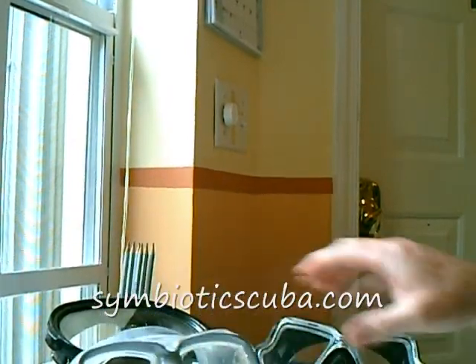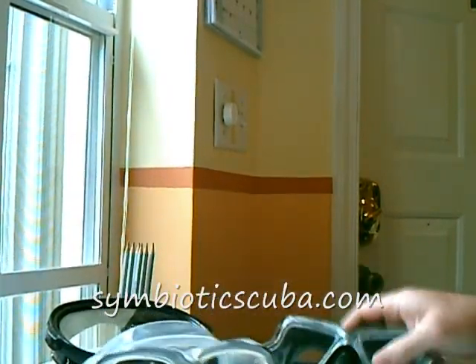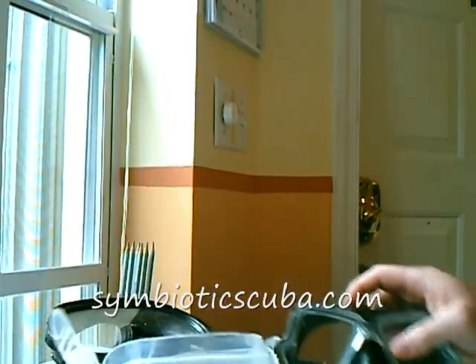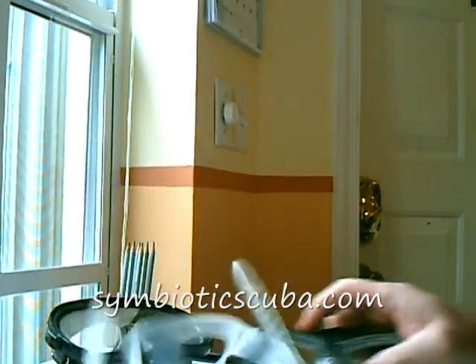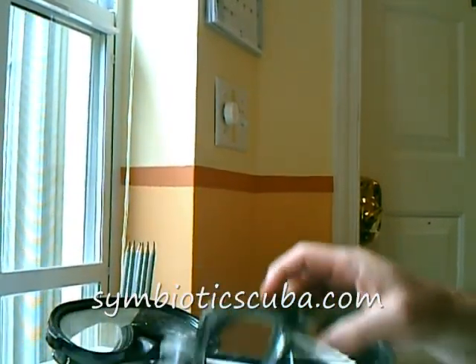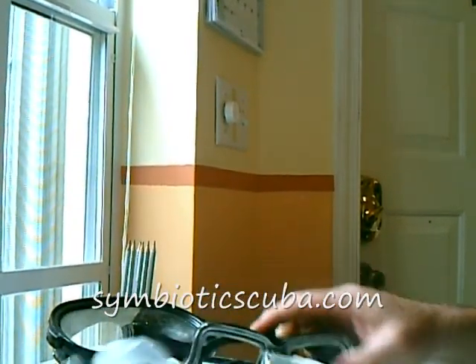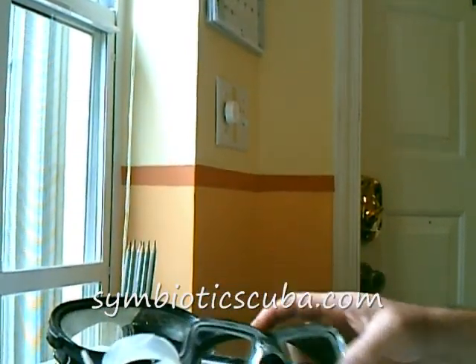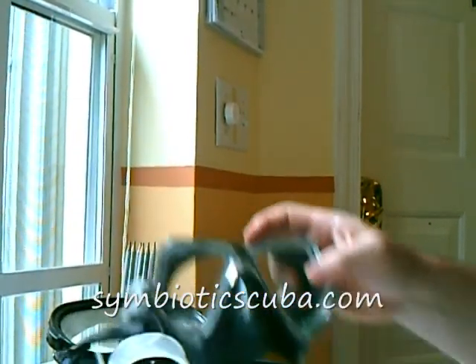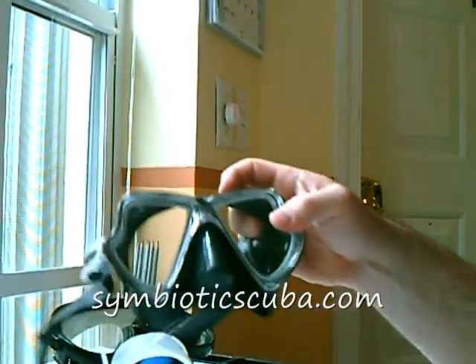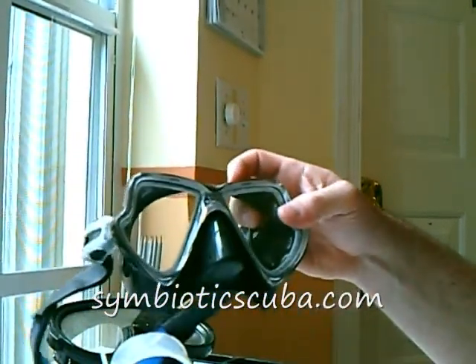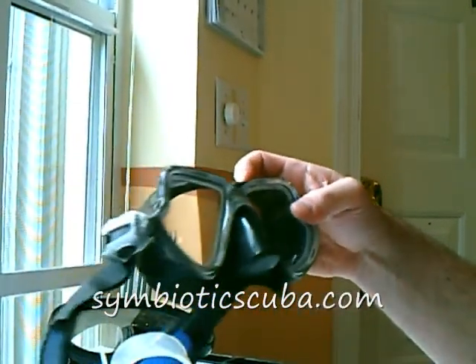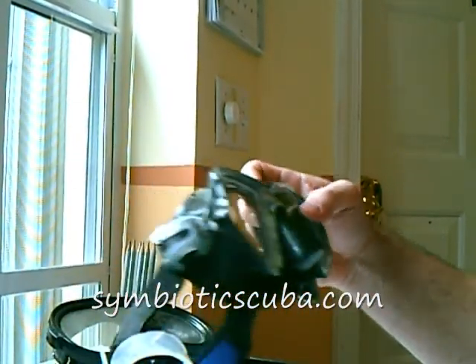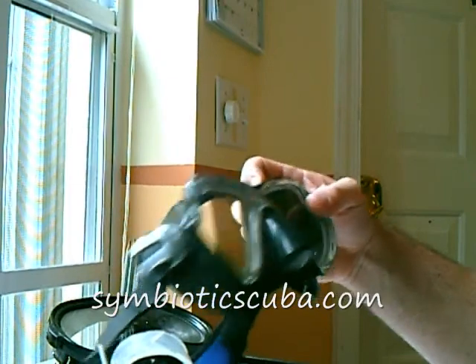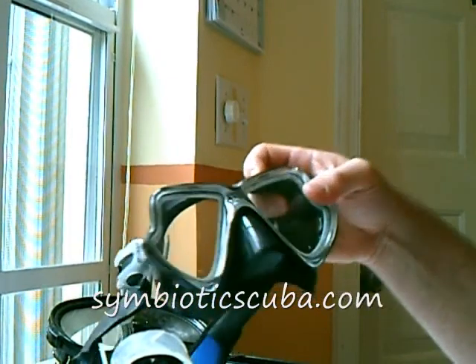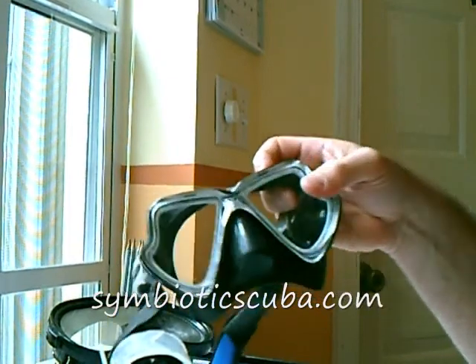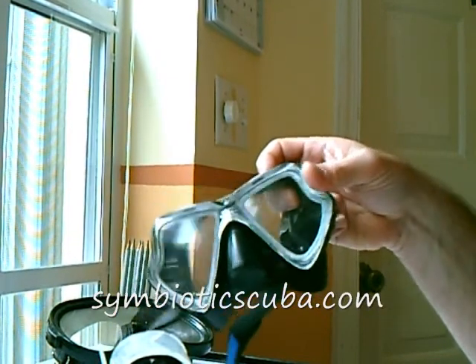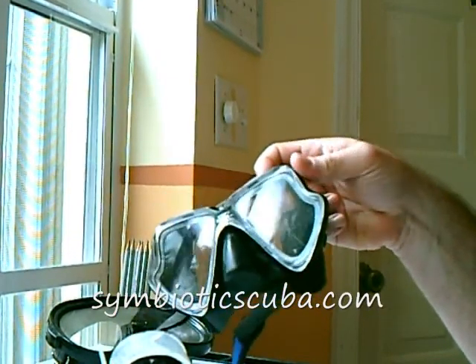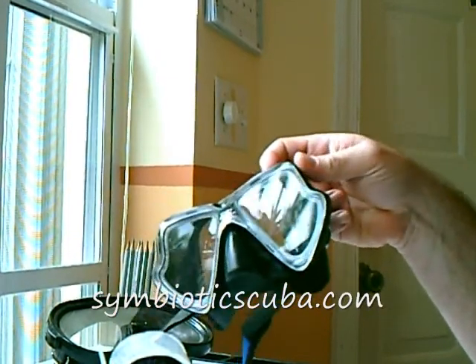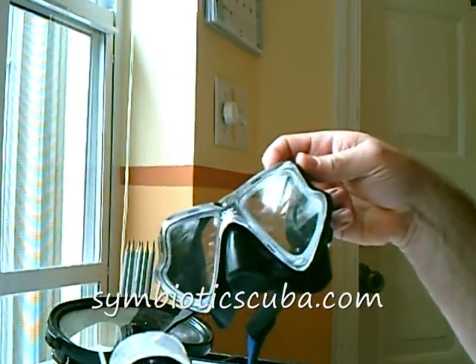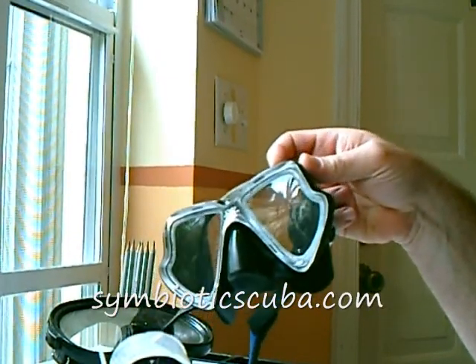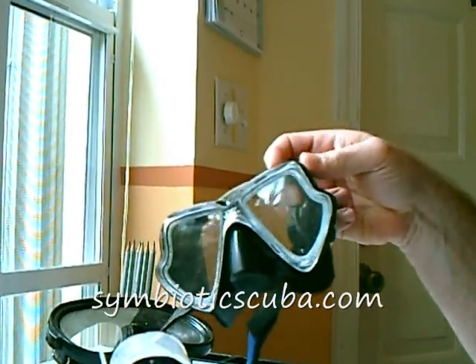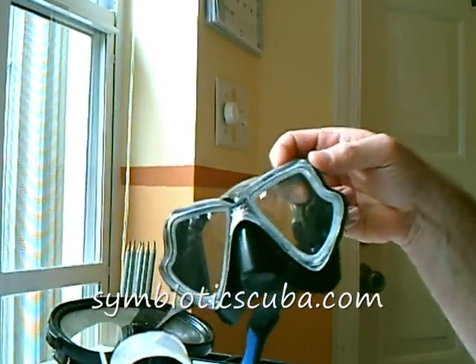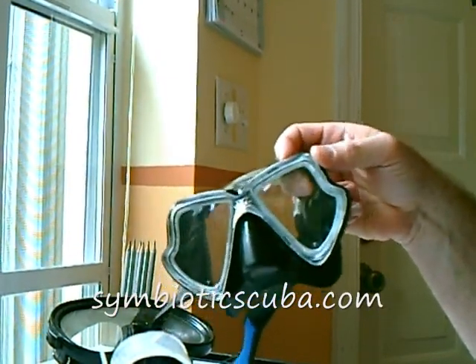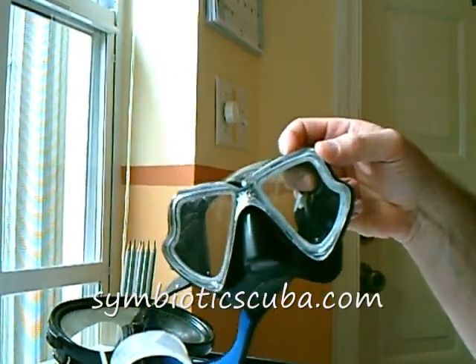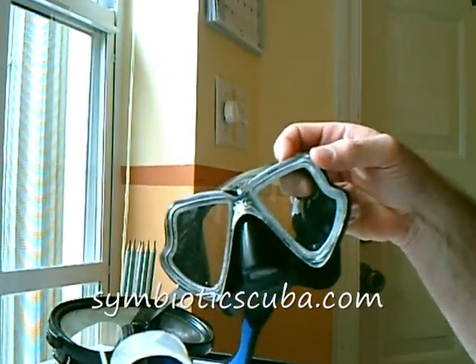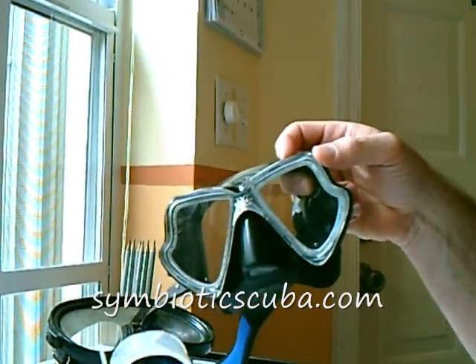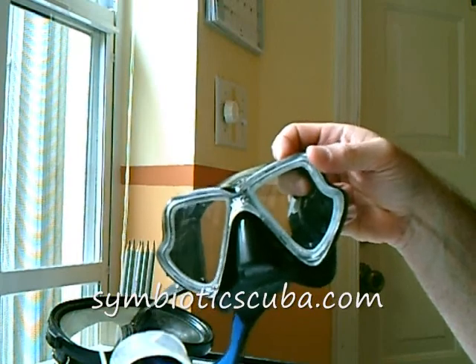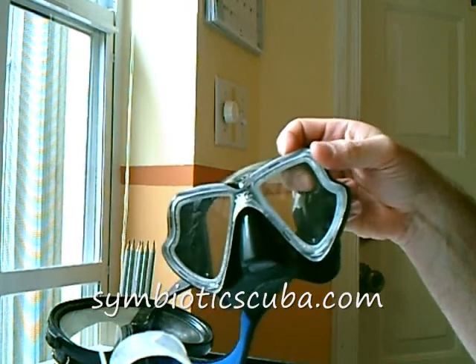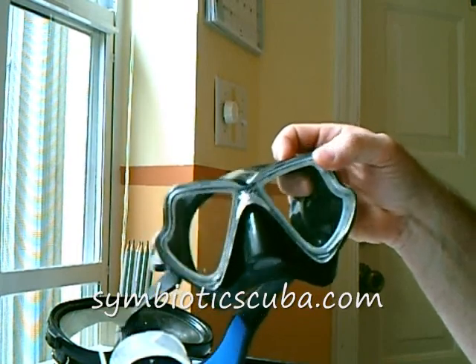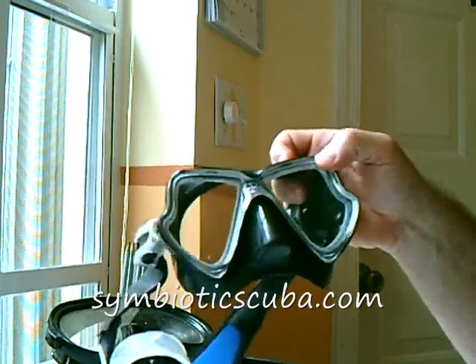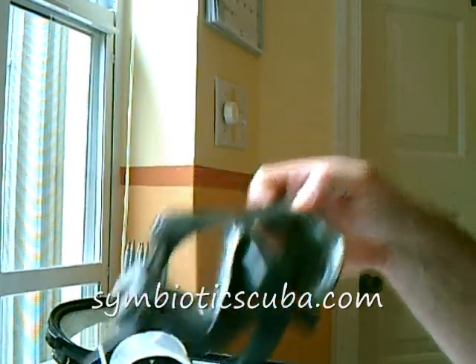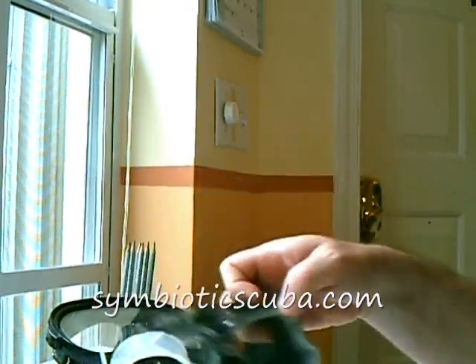A black skirt is suited for more experienced divers, photographers, and videographers — those of you that don't have issues with claustrophobia. This is well suited and makes your pupils dilate nice and big.